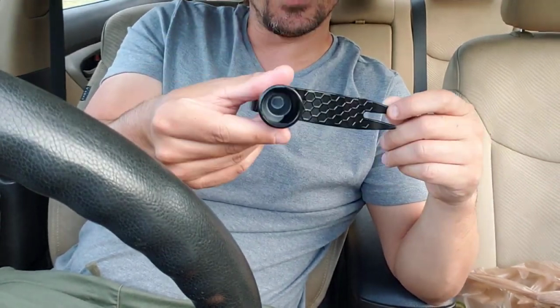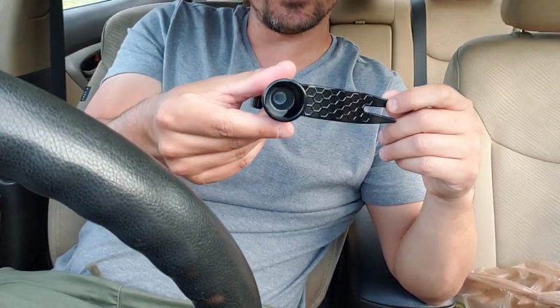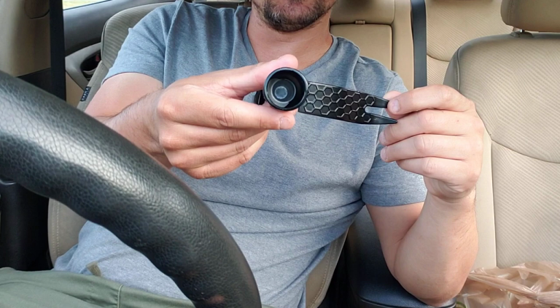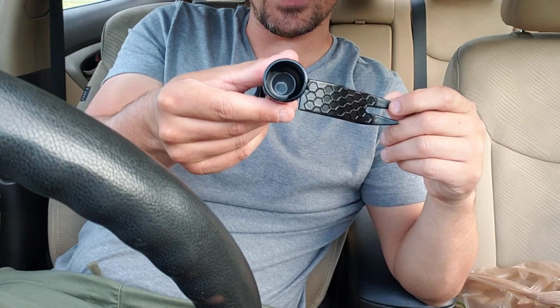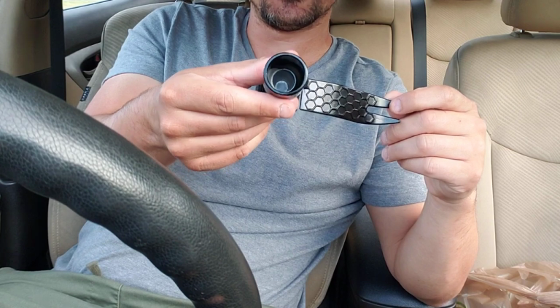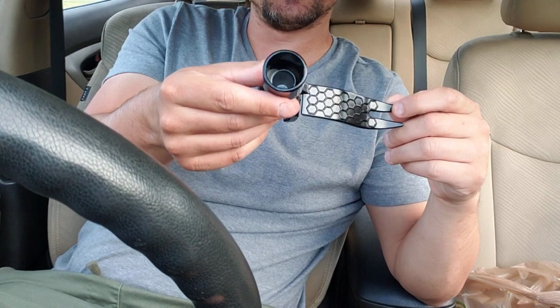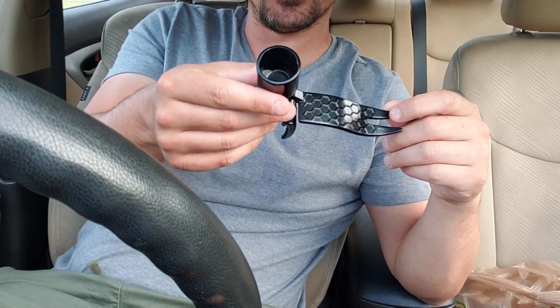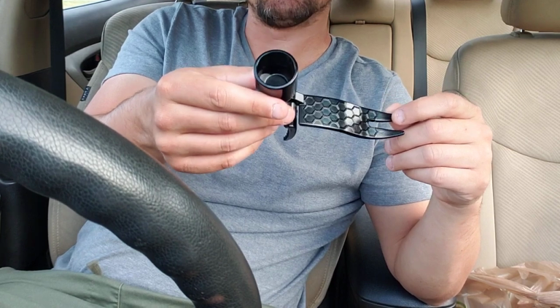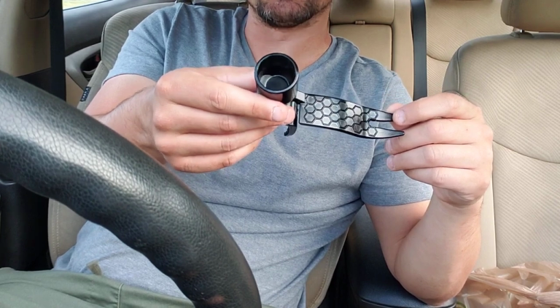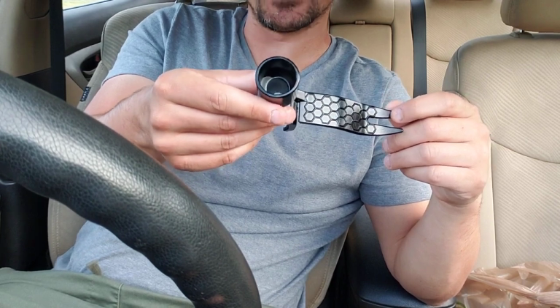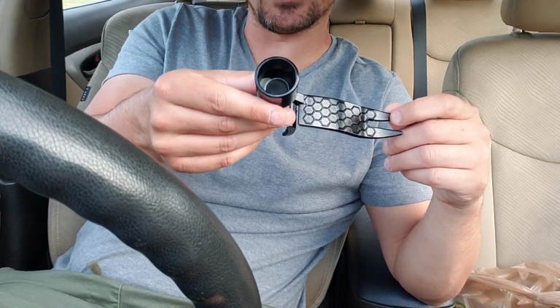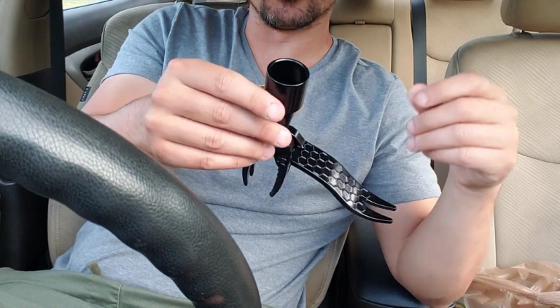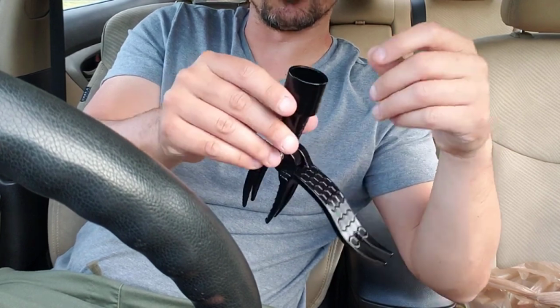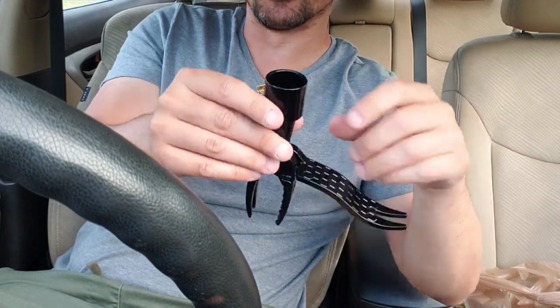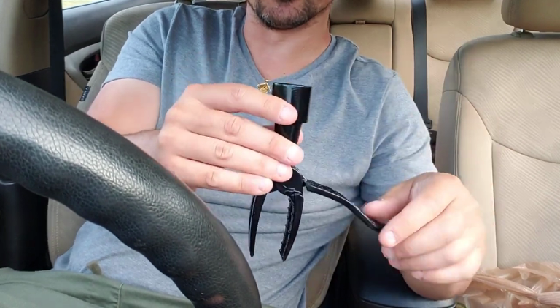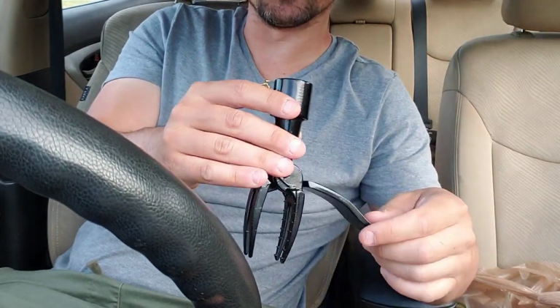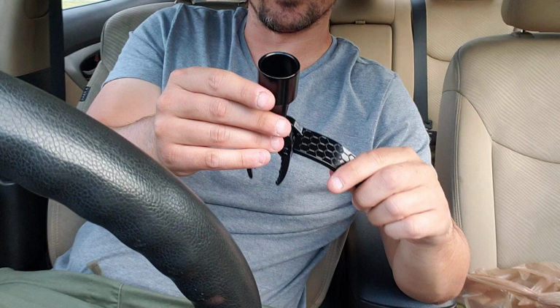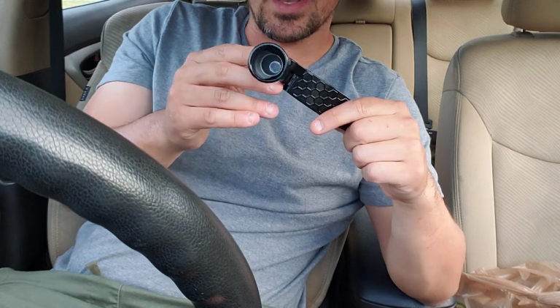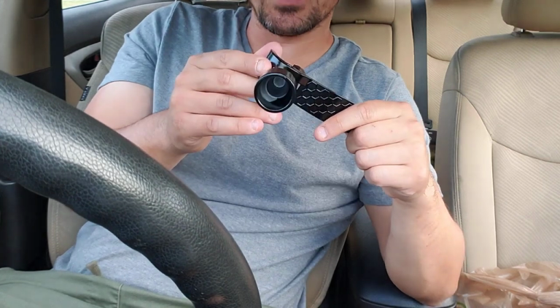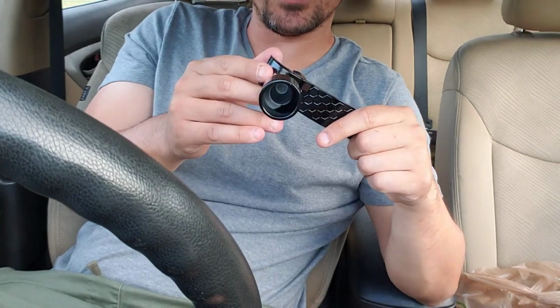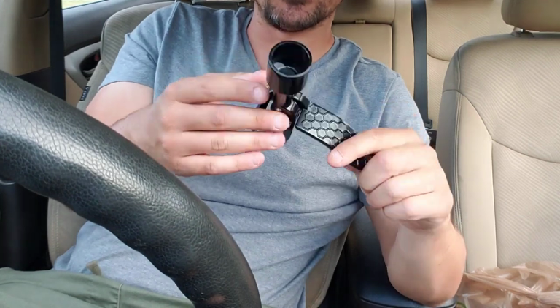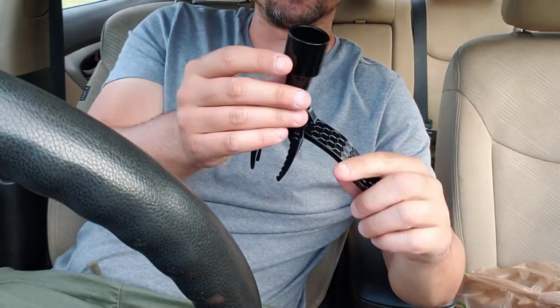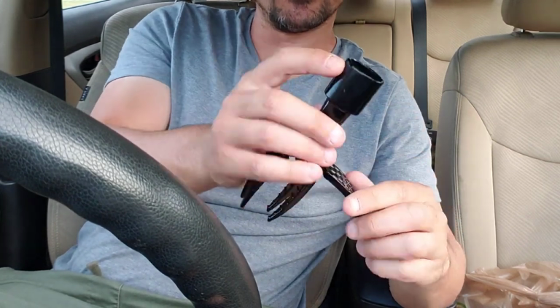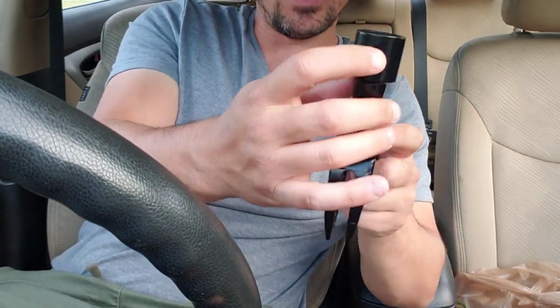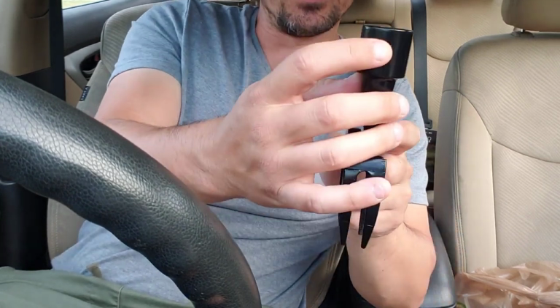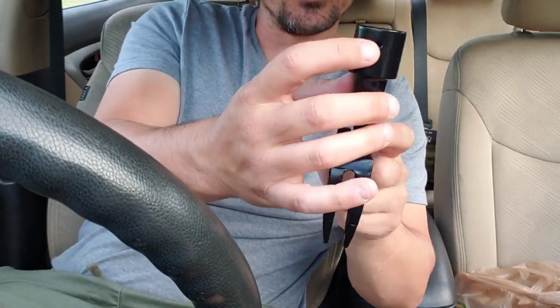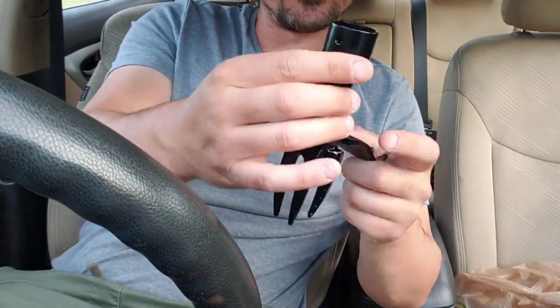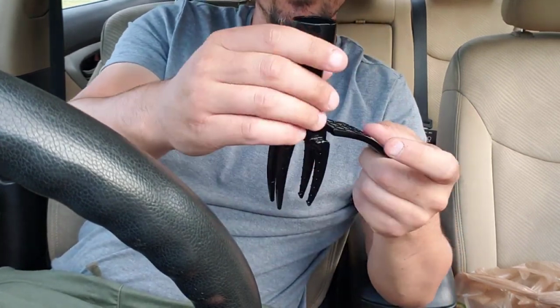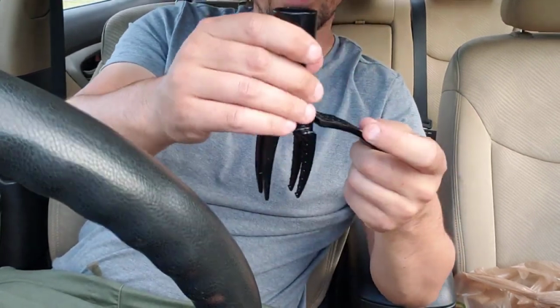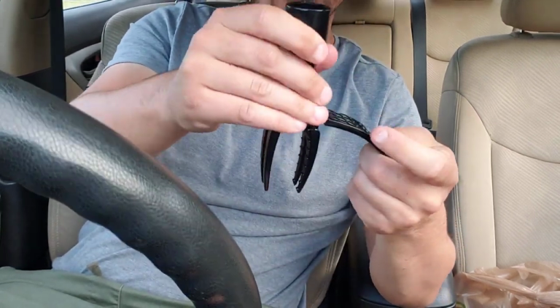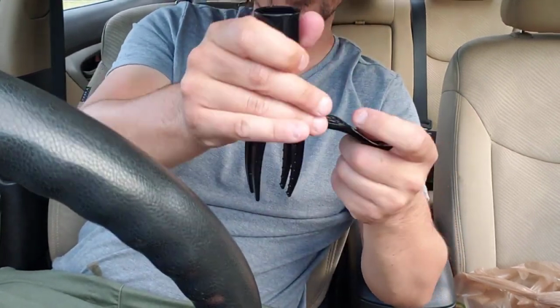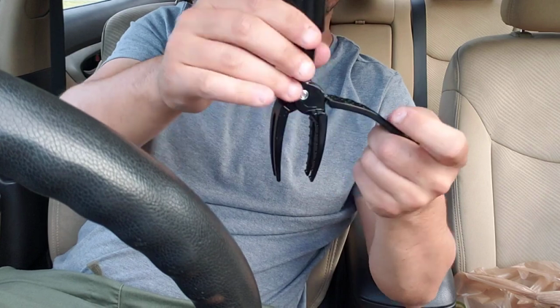You are going to have to attach this to some type of metal rod or wooden rod. If you go to your local hardware store, you should be able to find a rod that fits in here. You put a screw in there to secure it. Here's how this thing works.